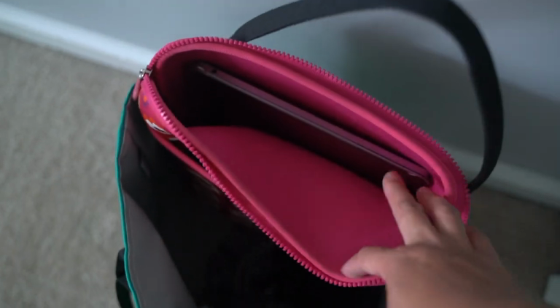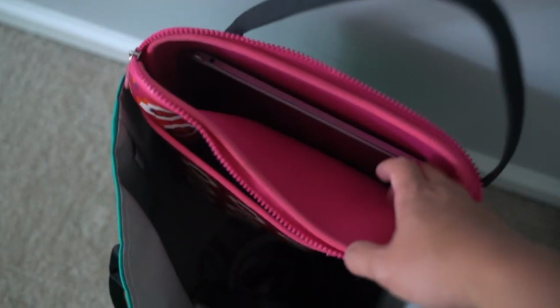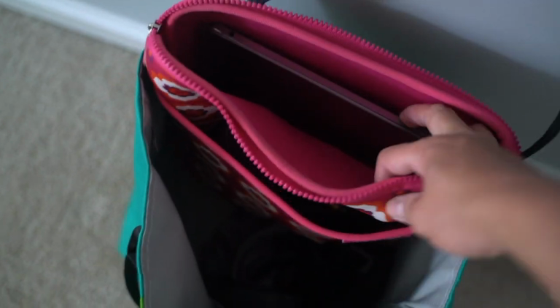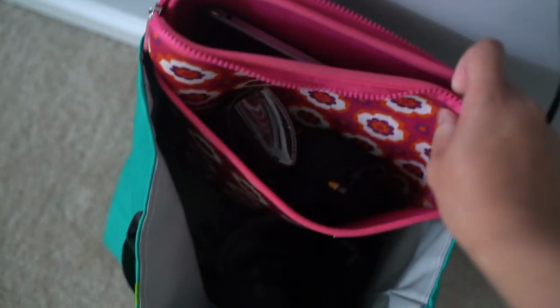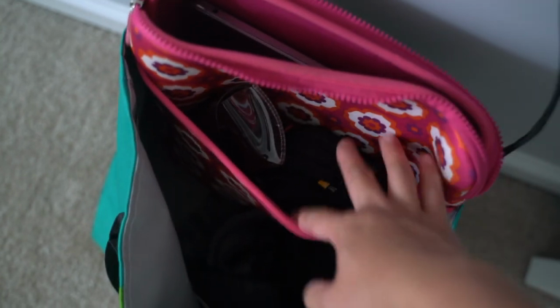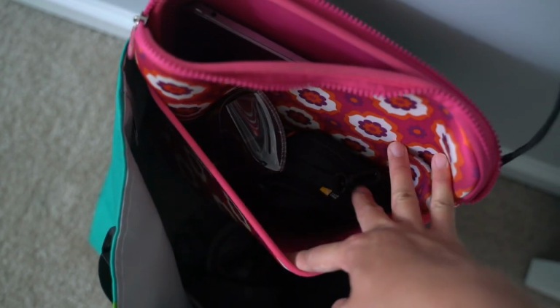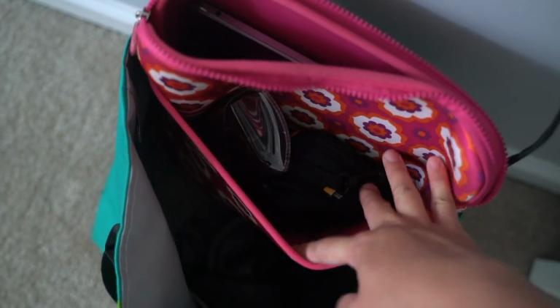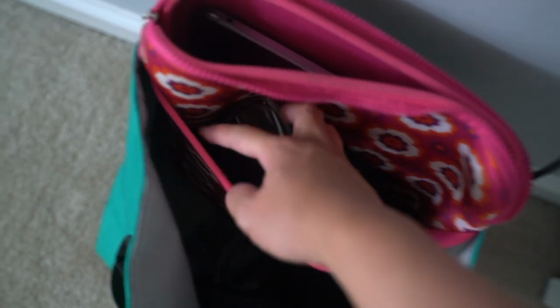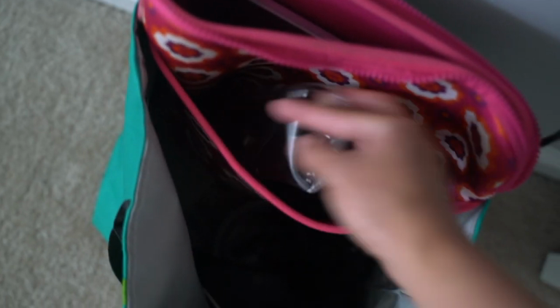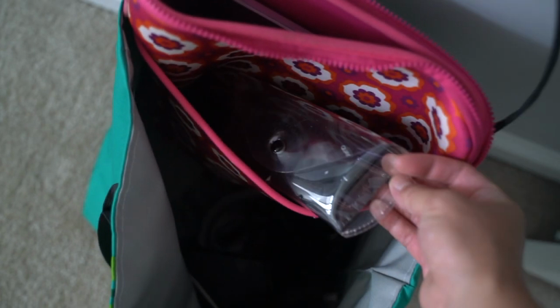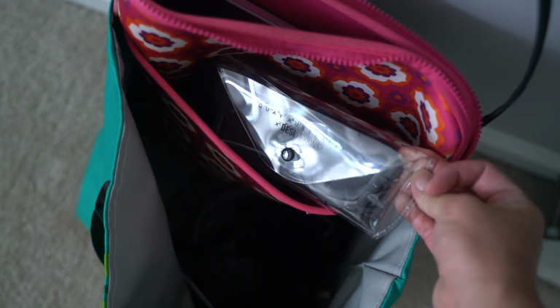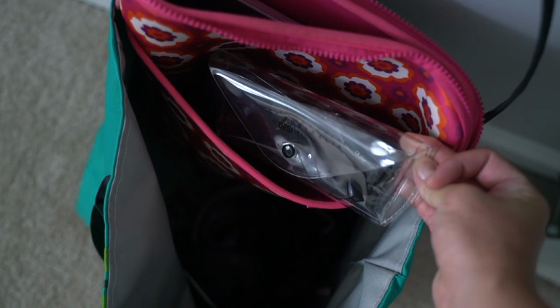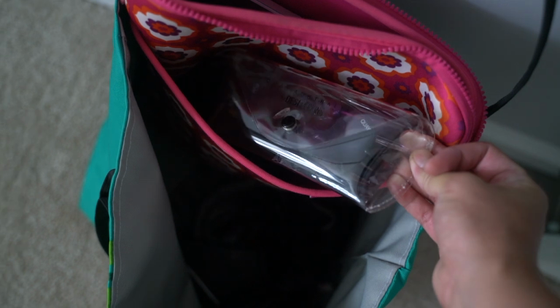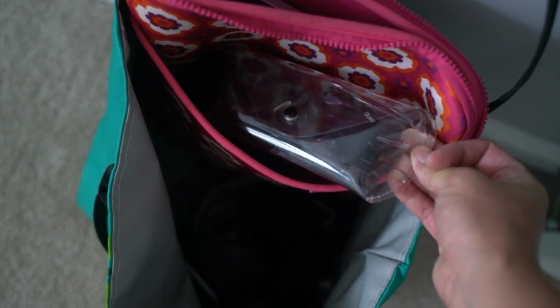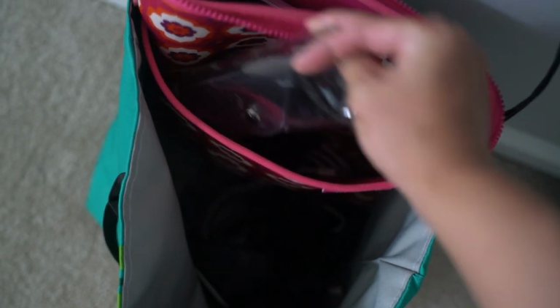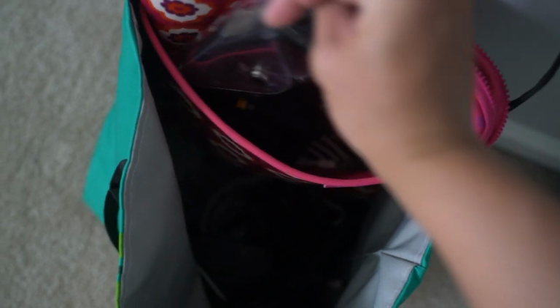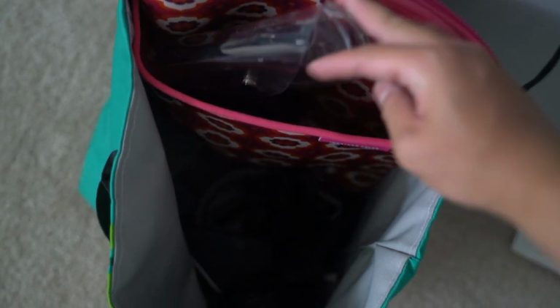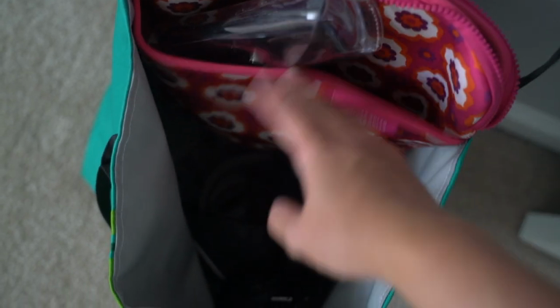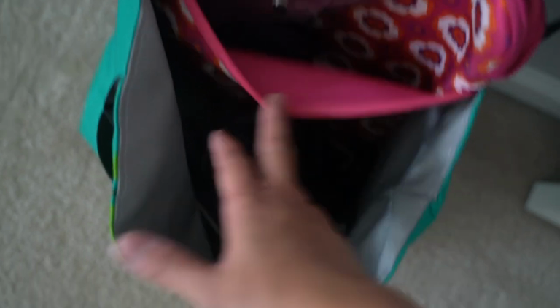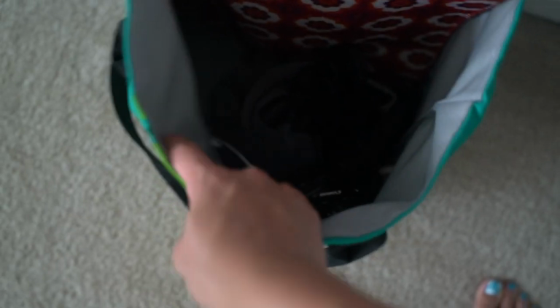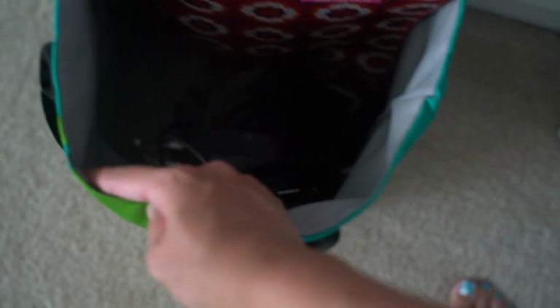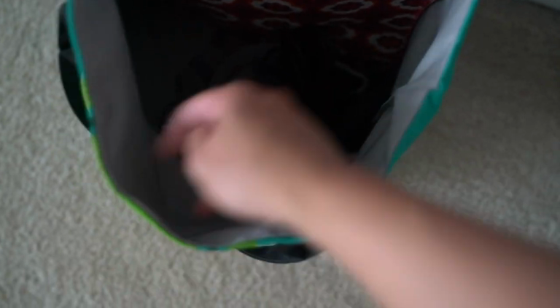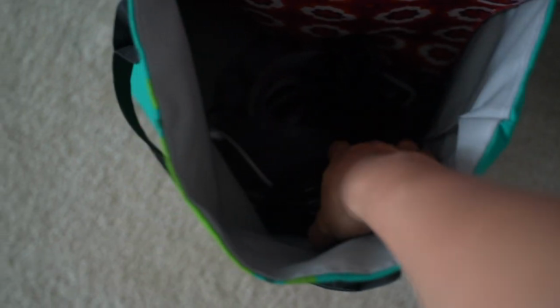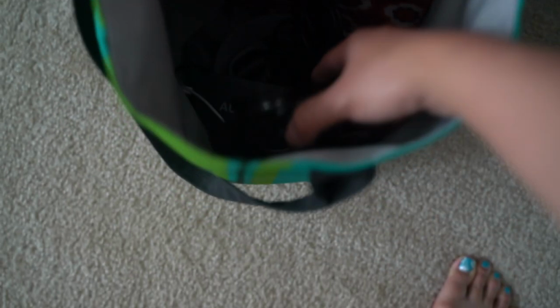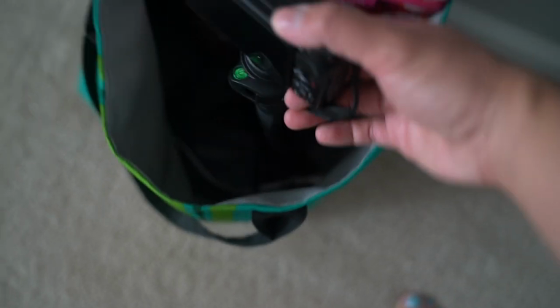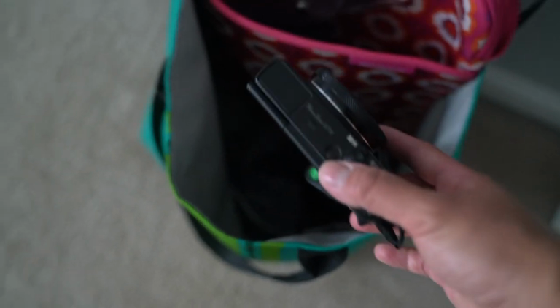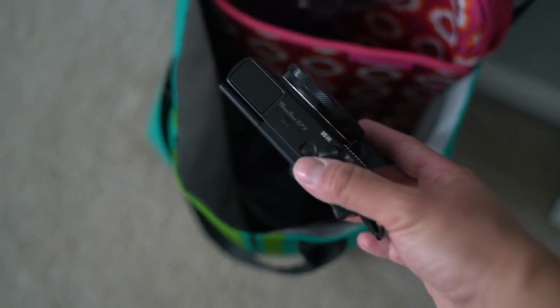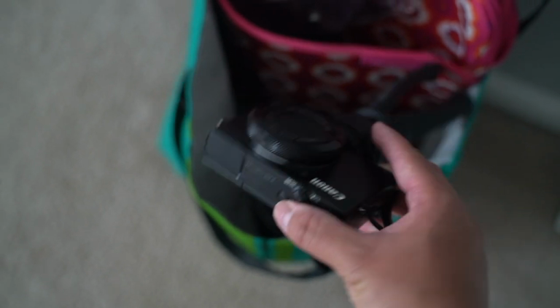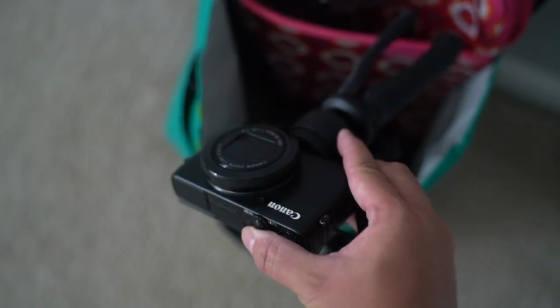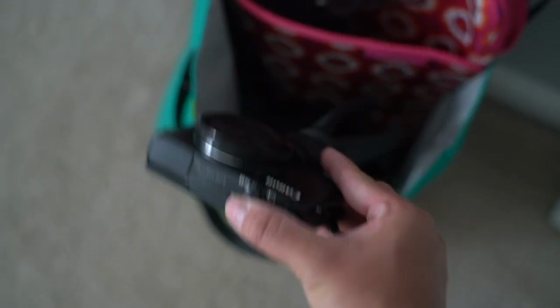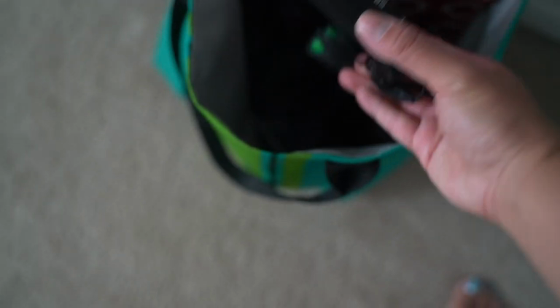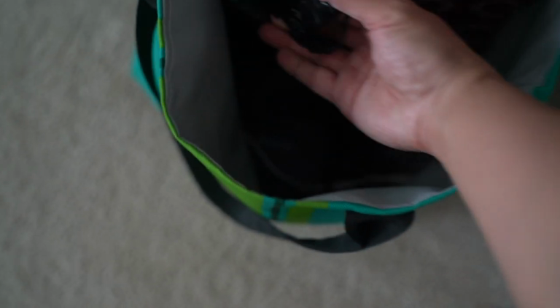I am also bringing my laptop with me in this small tote bag and I'm also going to put my cameras in here. I don't plan on editing or doing any work on this trip, but I always feel the need to bring my laptop with me.